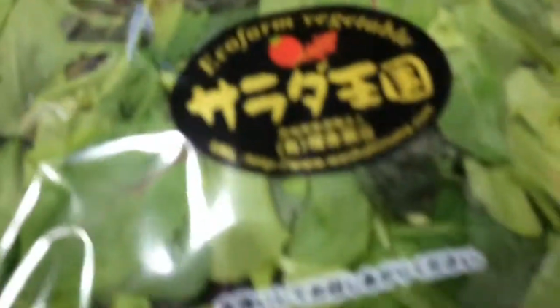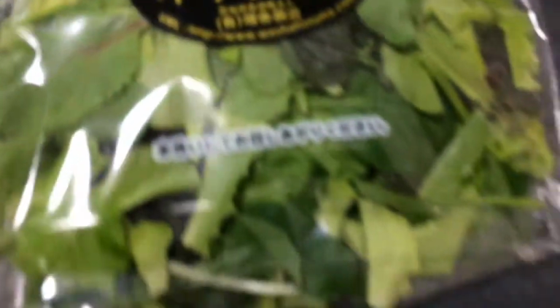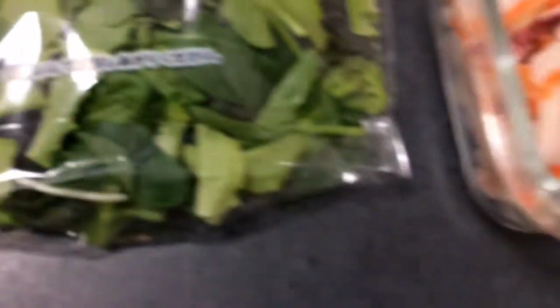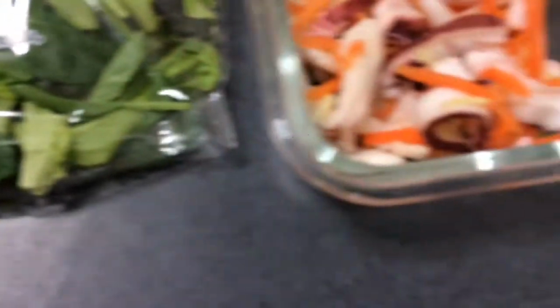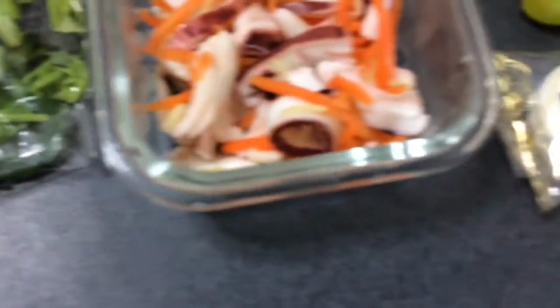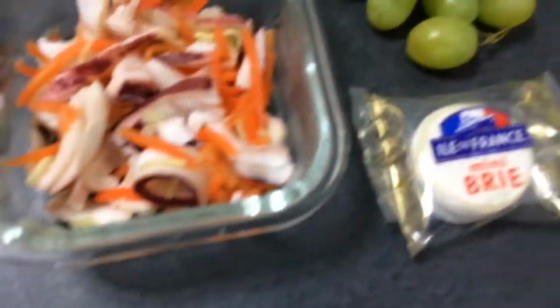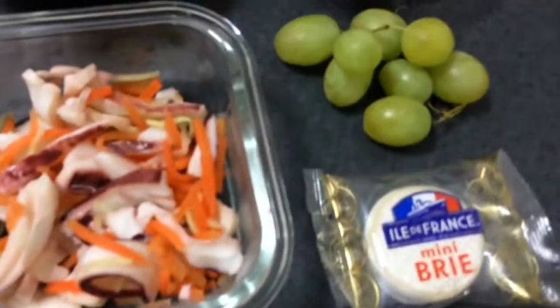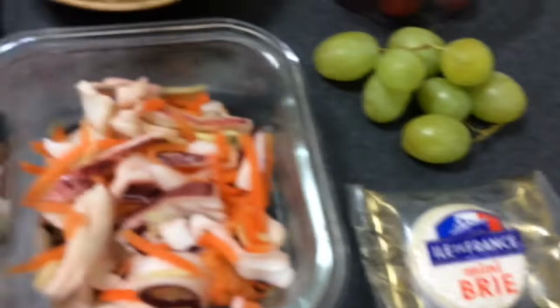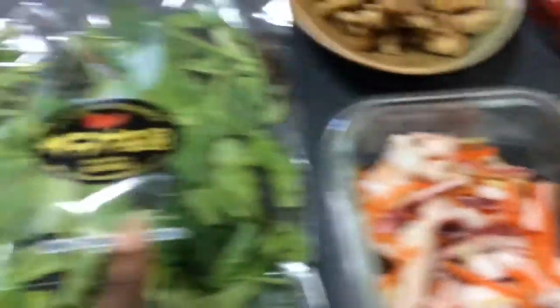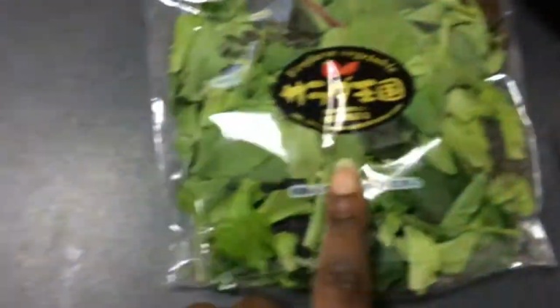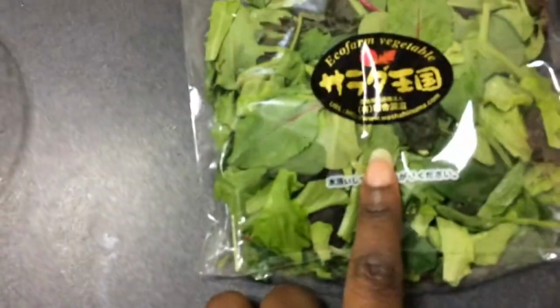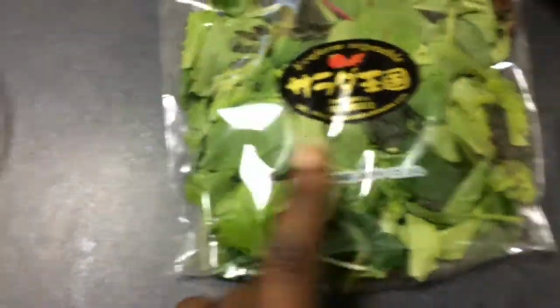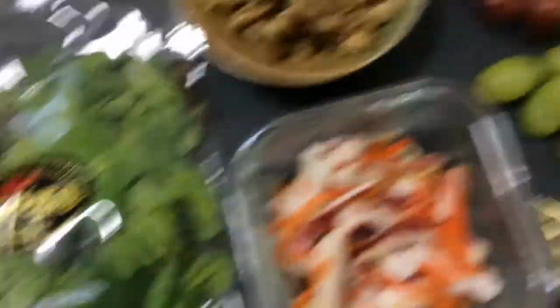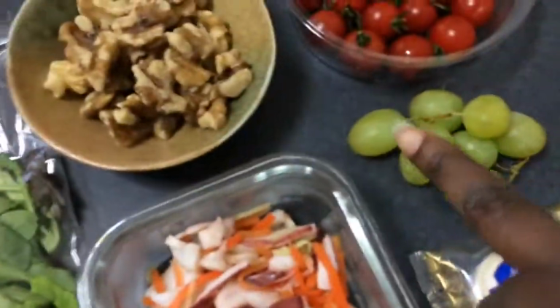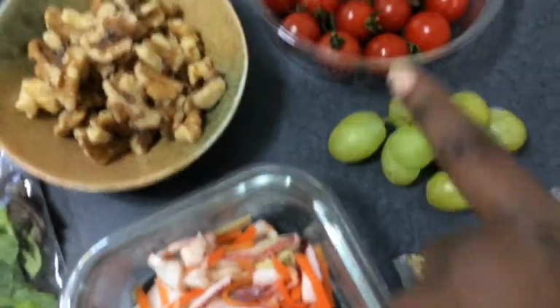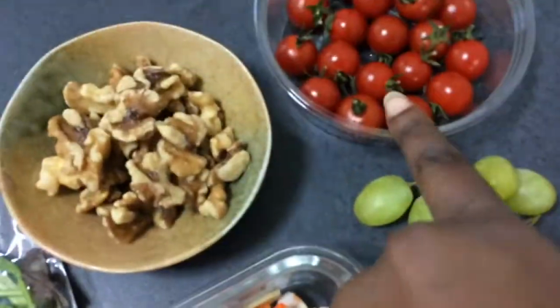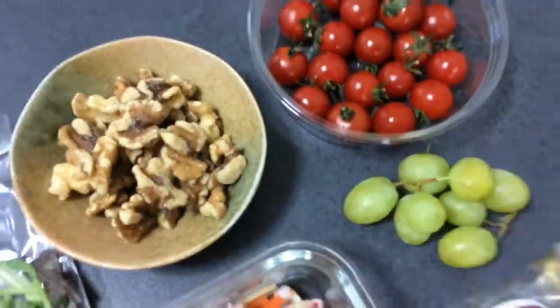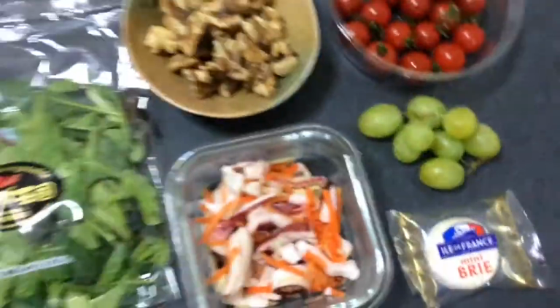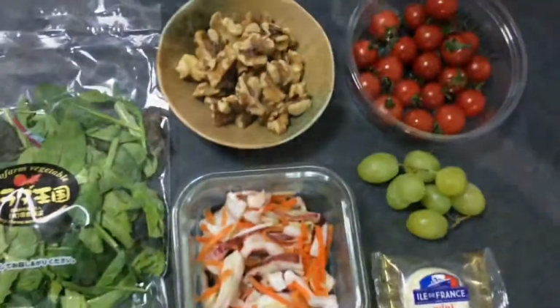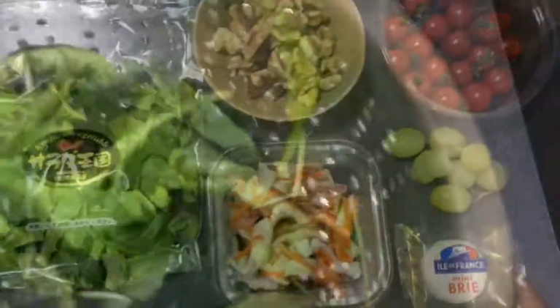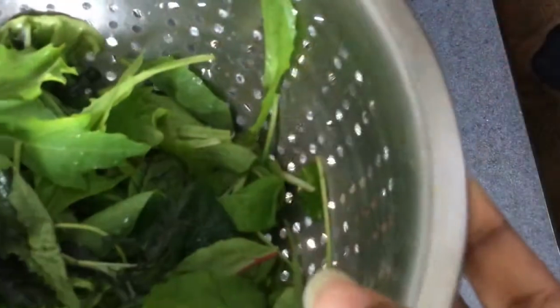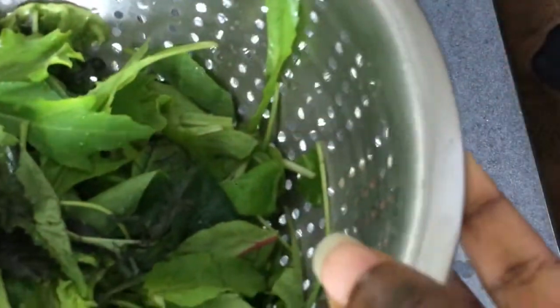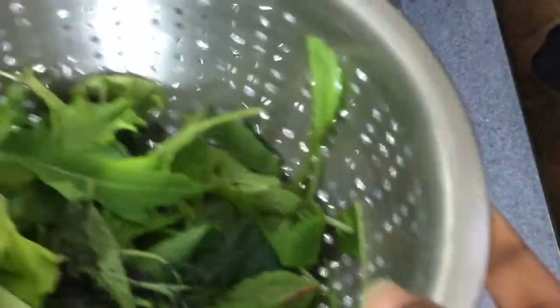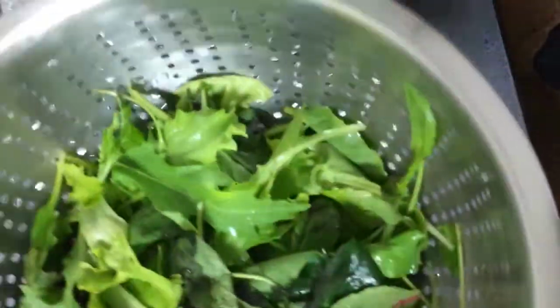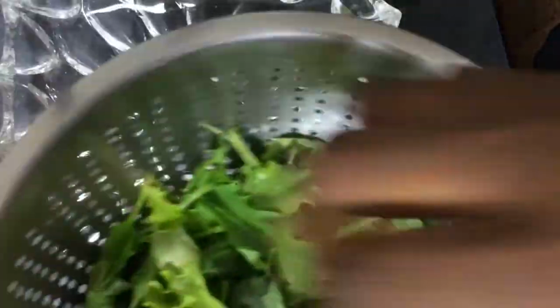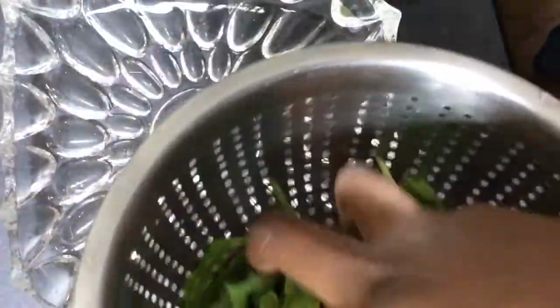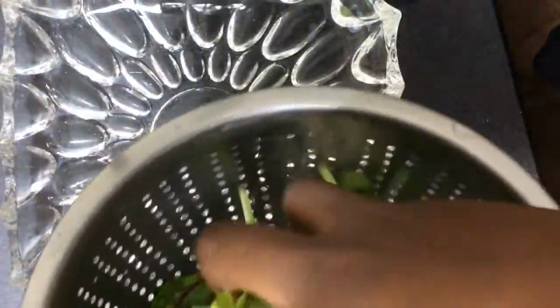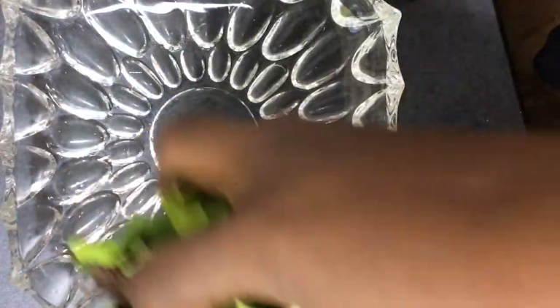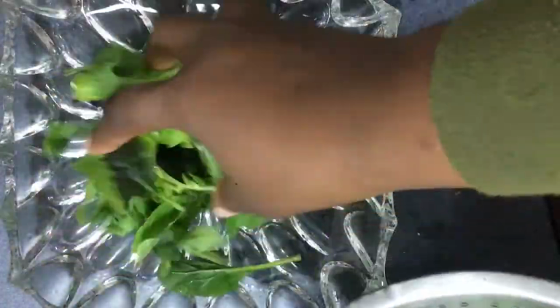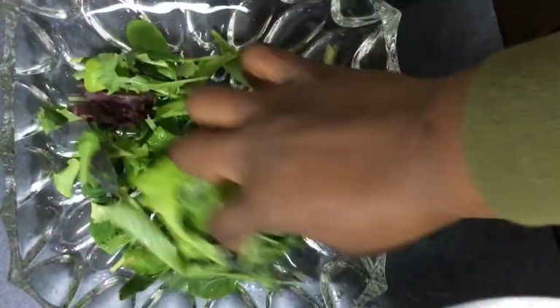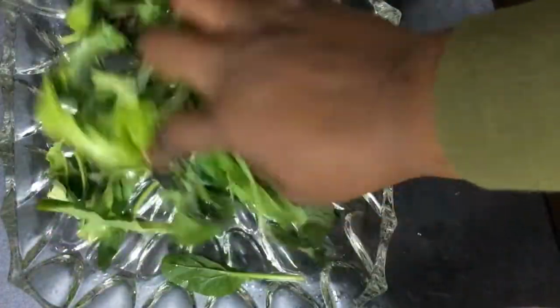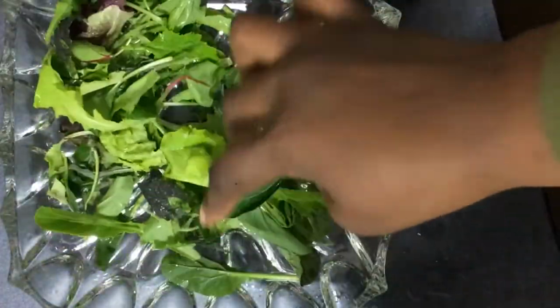So I'm going to wash these now — I'm going to wash this and this and this and then I'll be right back. The first thing I'm adding to my salad is my greens. Very simple, just put them in the plate.